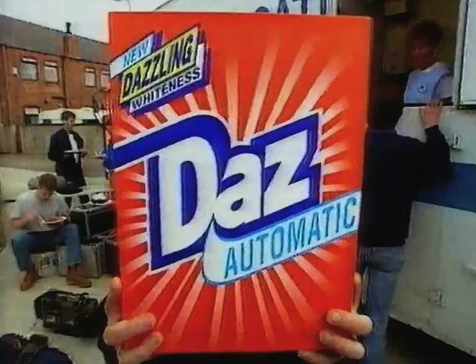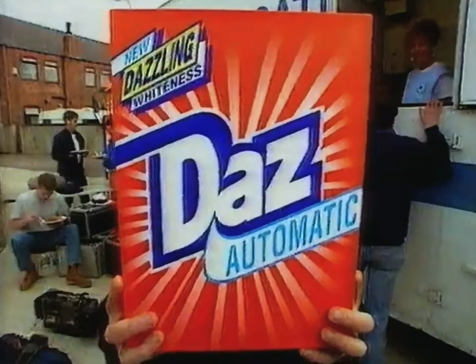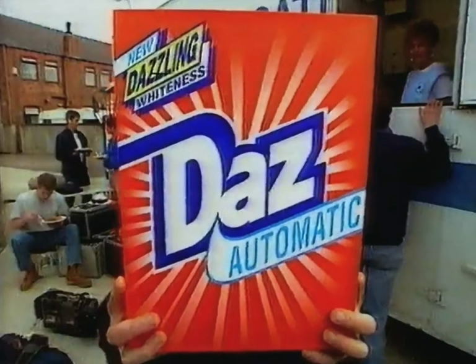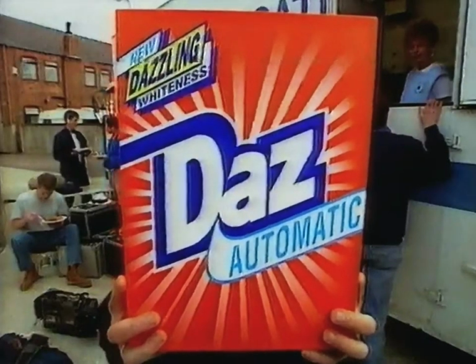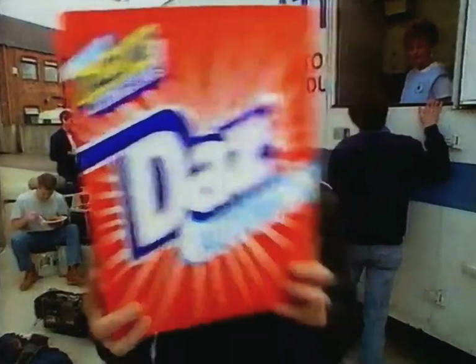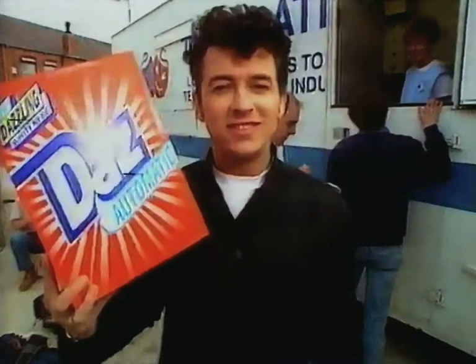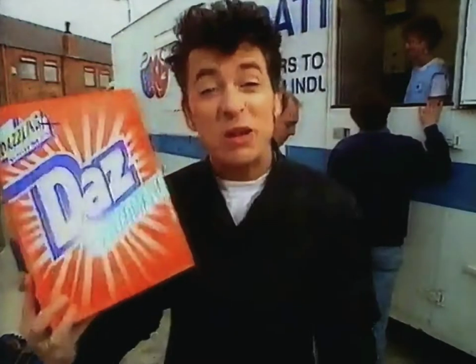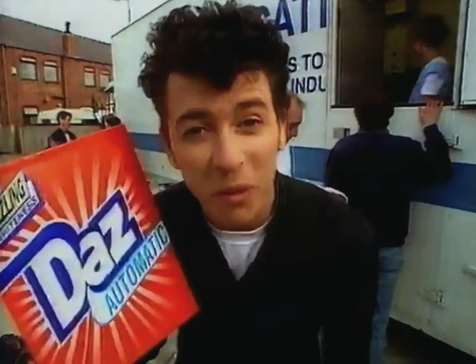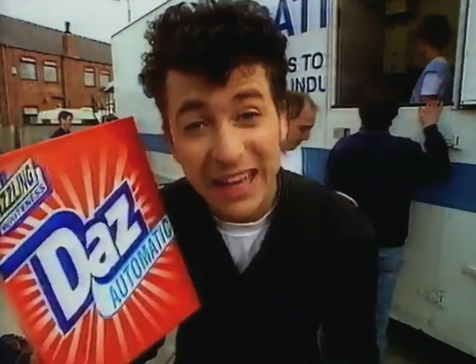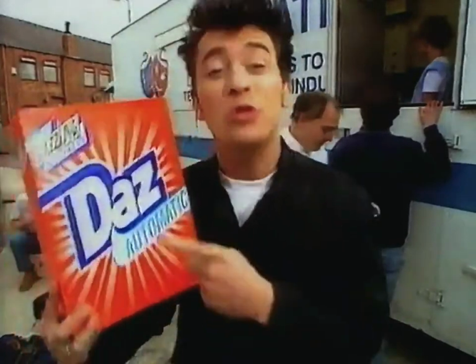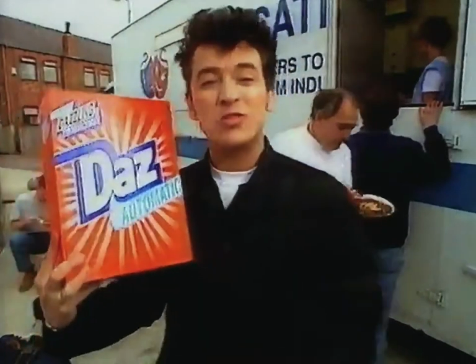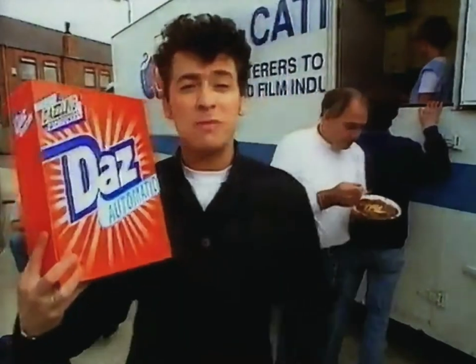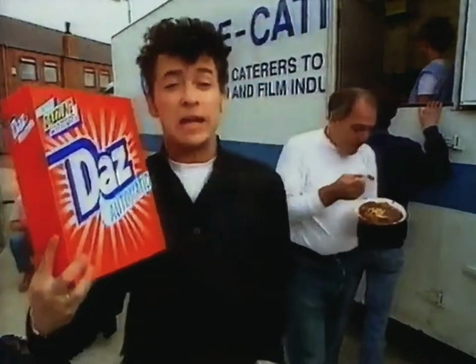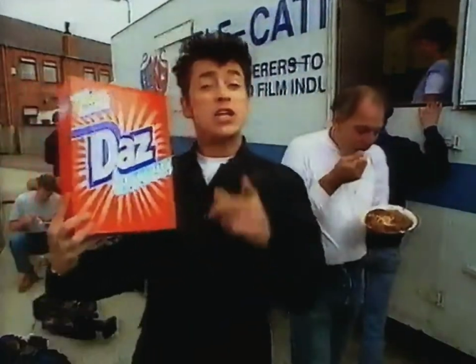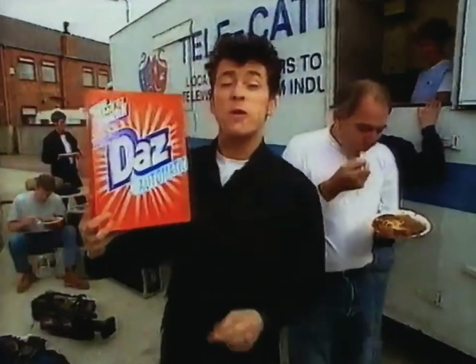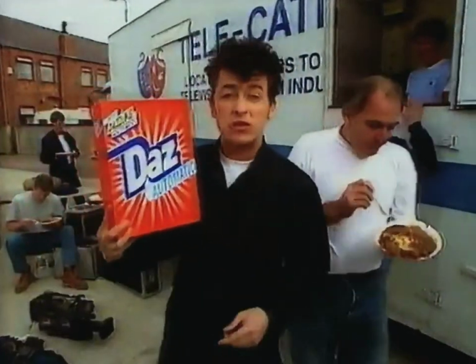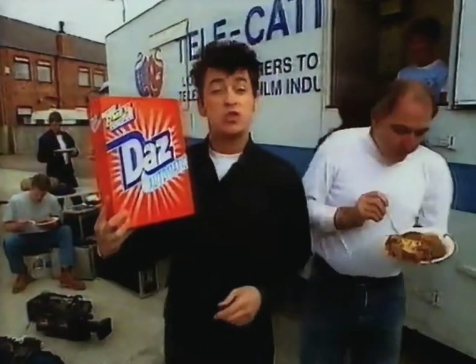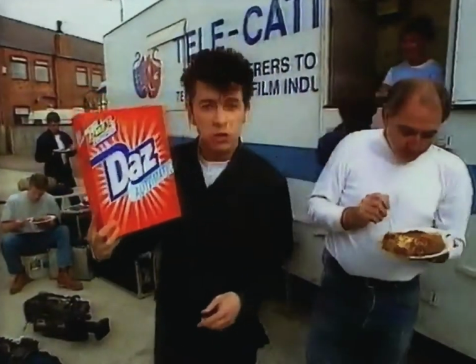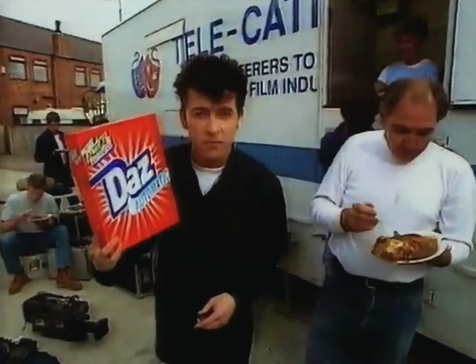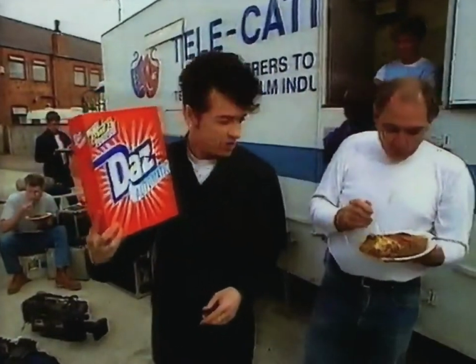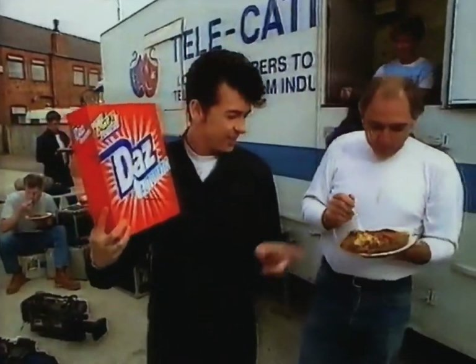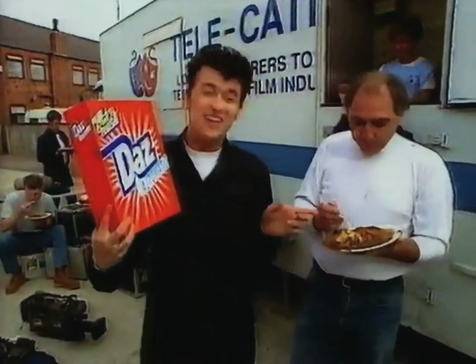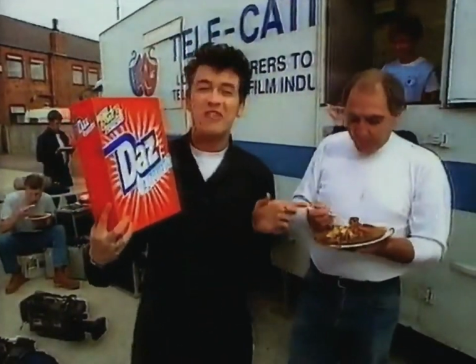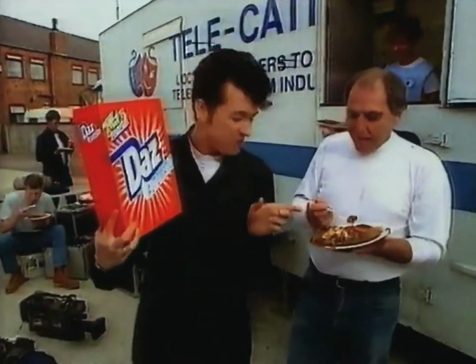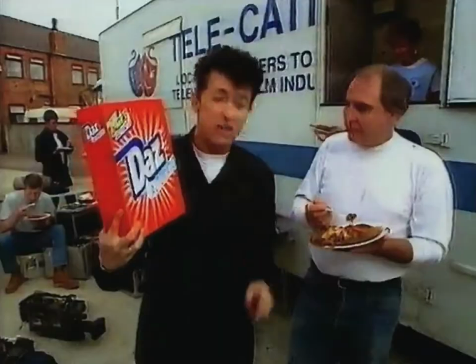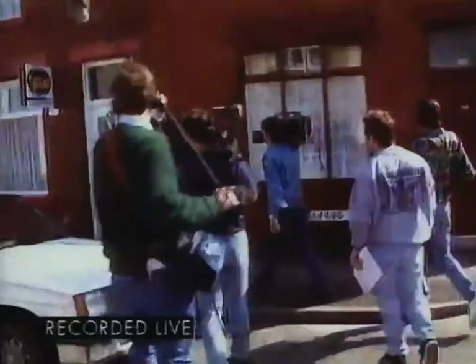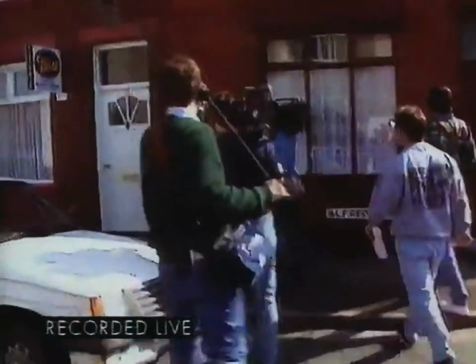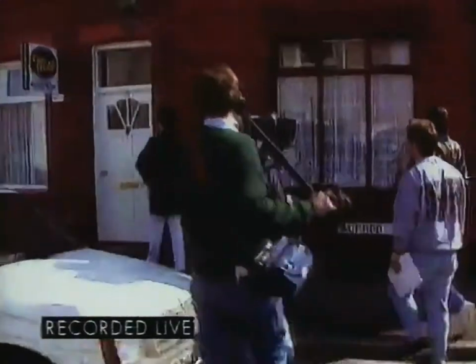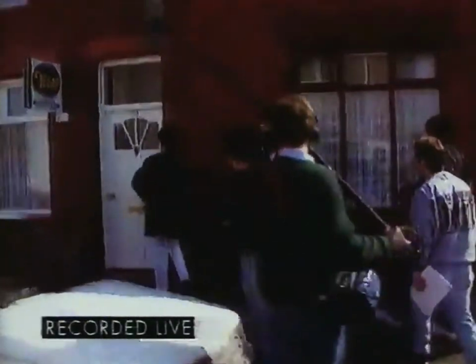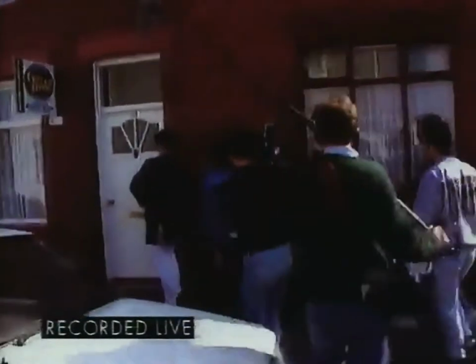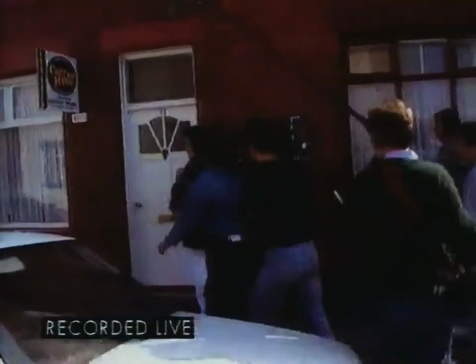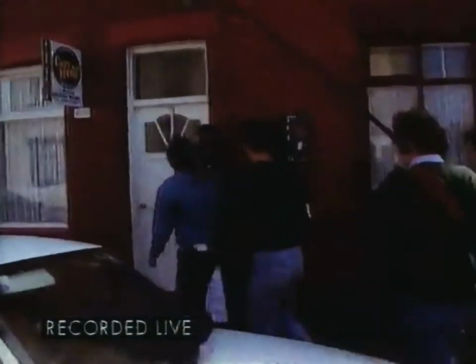There's something new about Daz. No, it's not me. It's new Daz Automatic. It's supposed to be better on those meal time messes, you know, like gravy. Now, let's give it the real challenge.